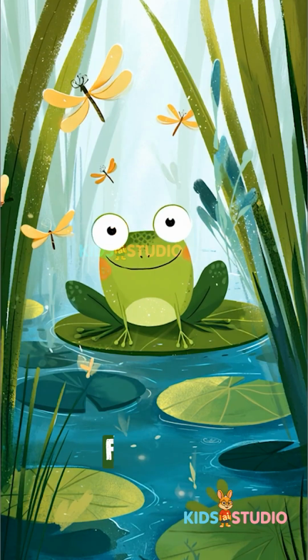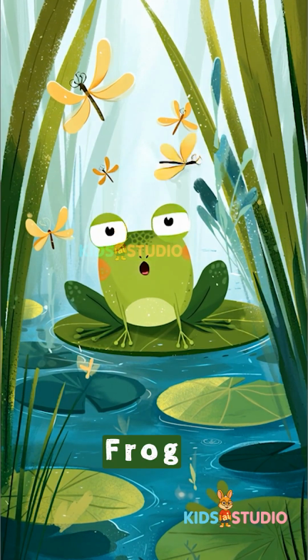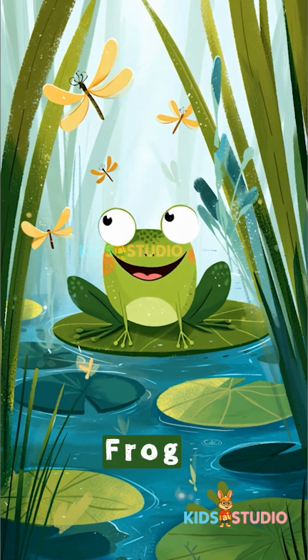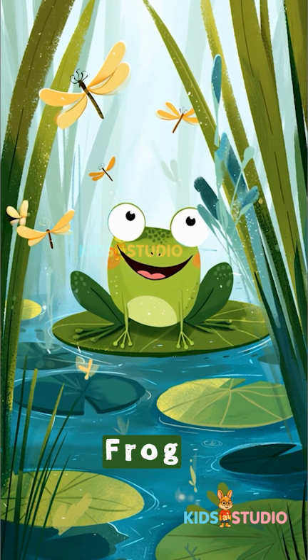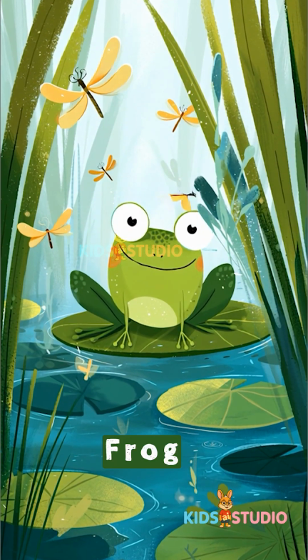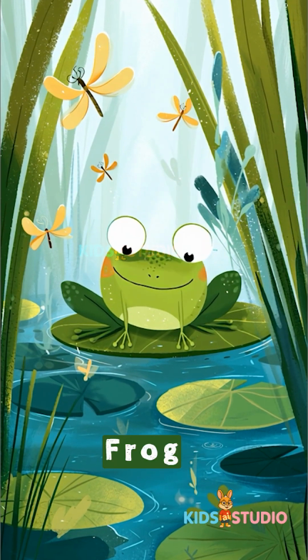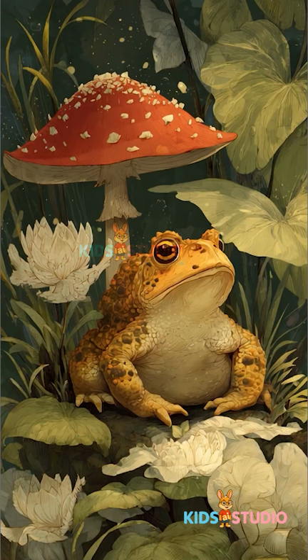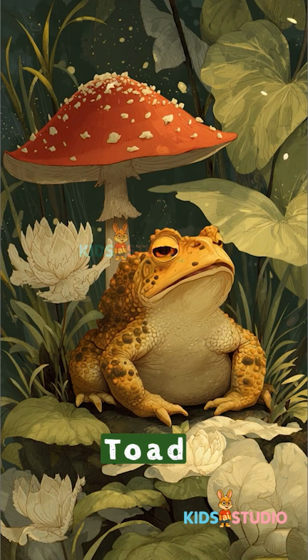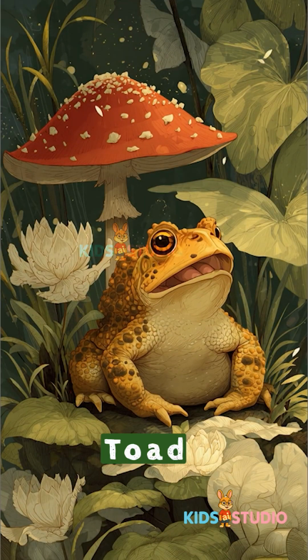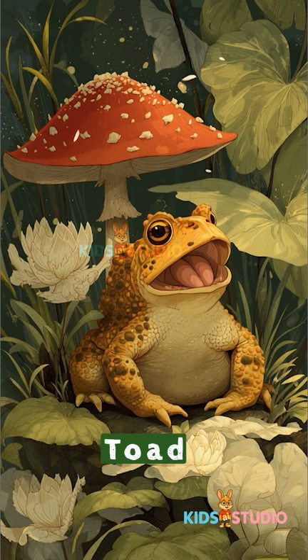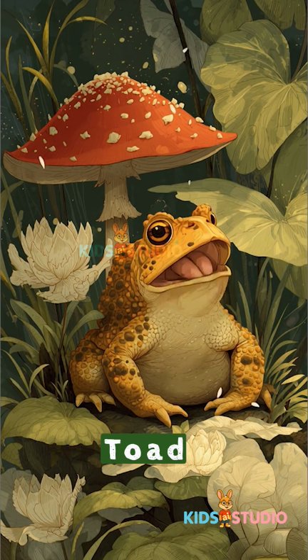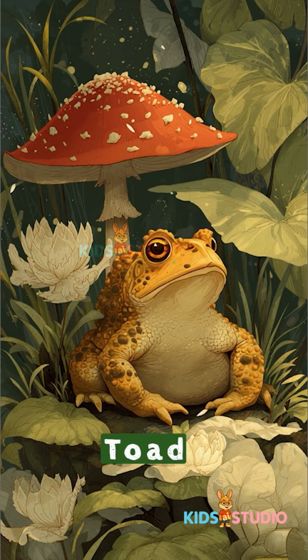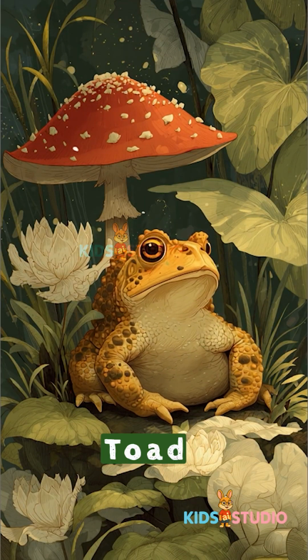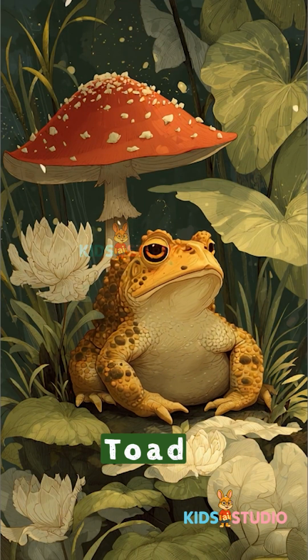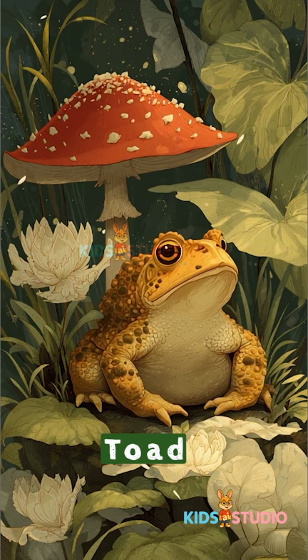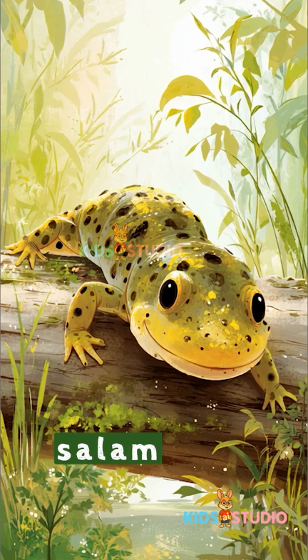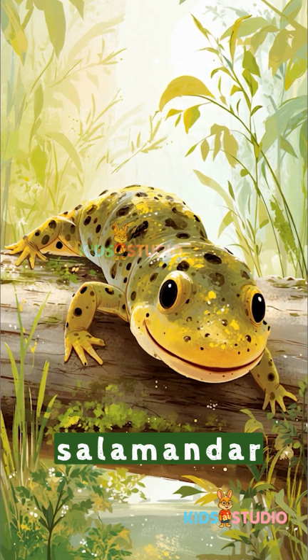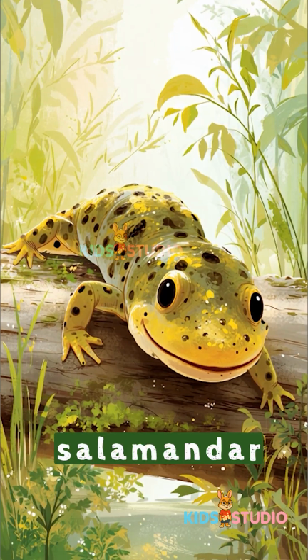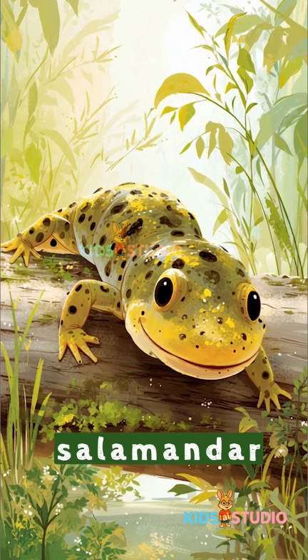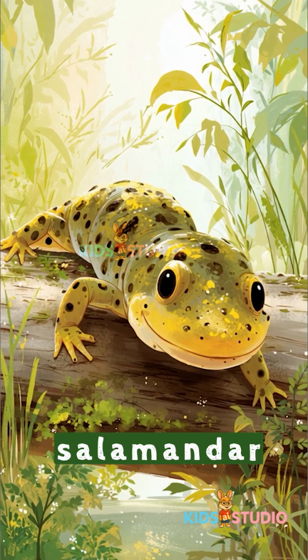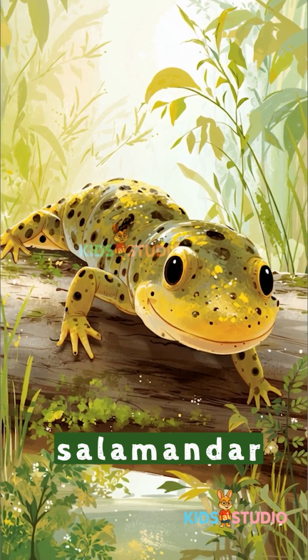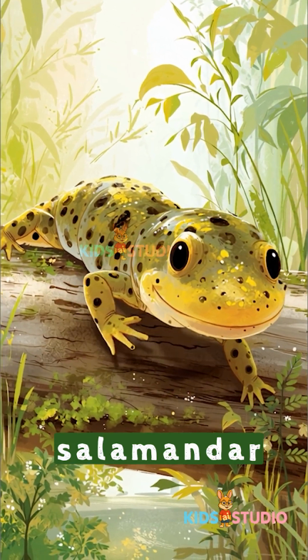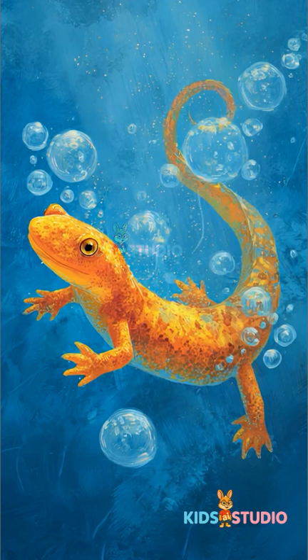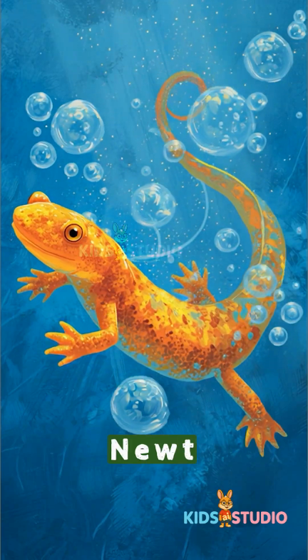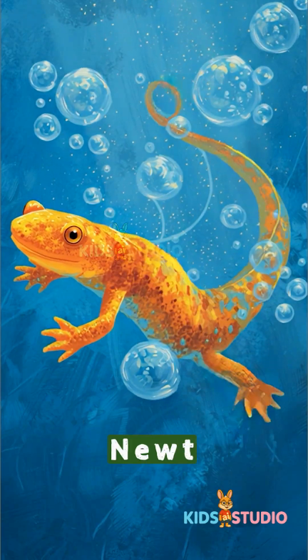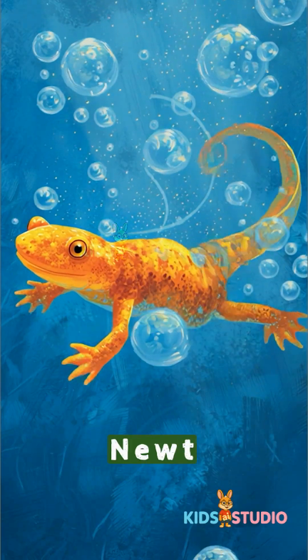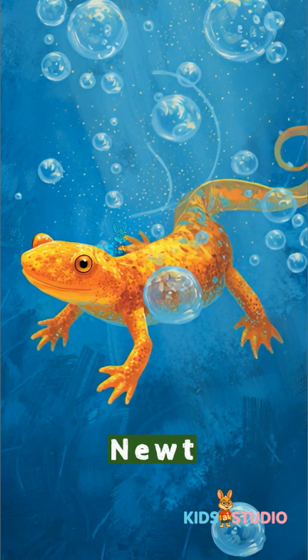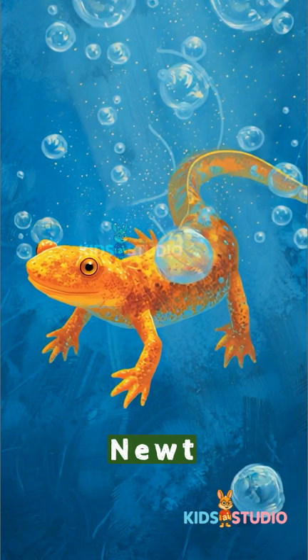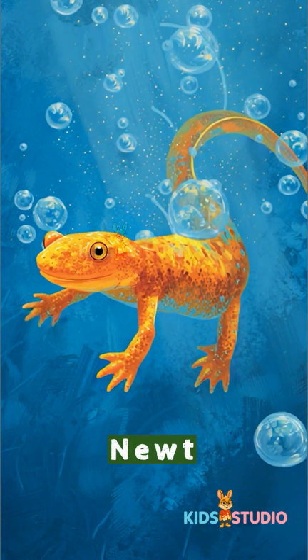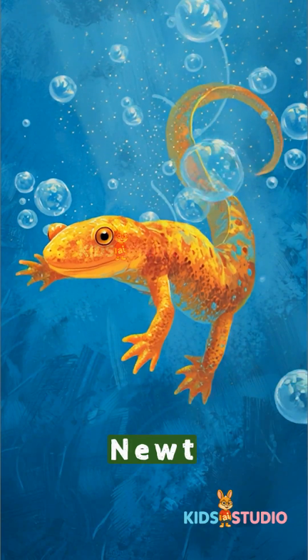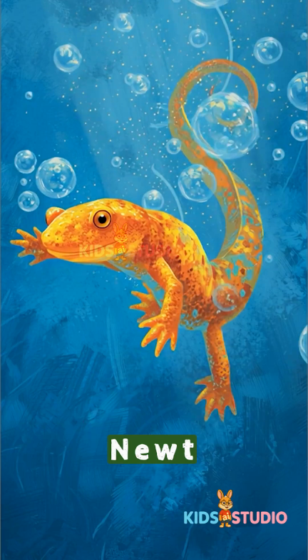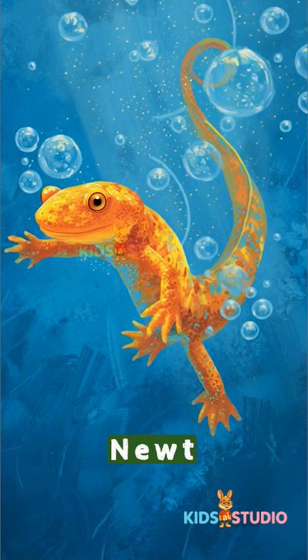Frog — jumps and croaks. Toad — bumpy-skinned frog cousin. Salamander — long and colorful. Newt — small salamander that loves water.